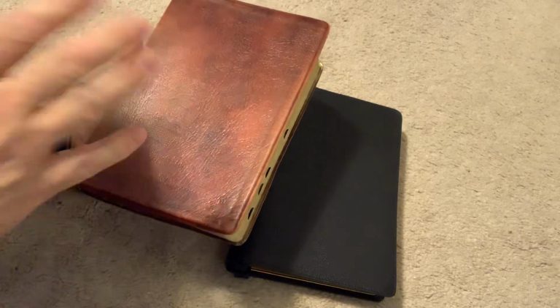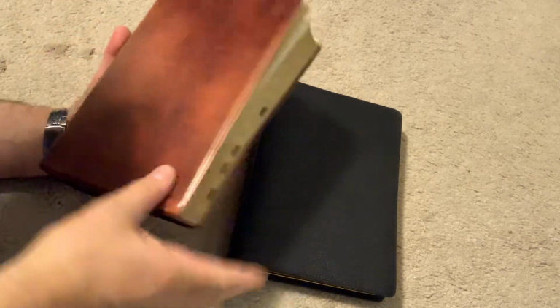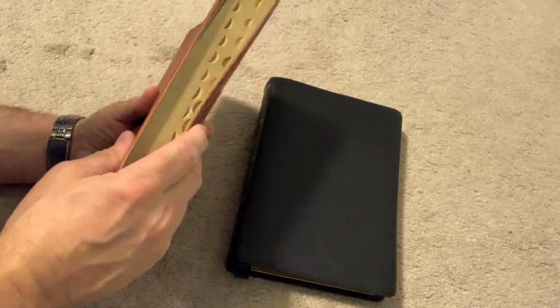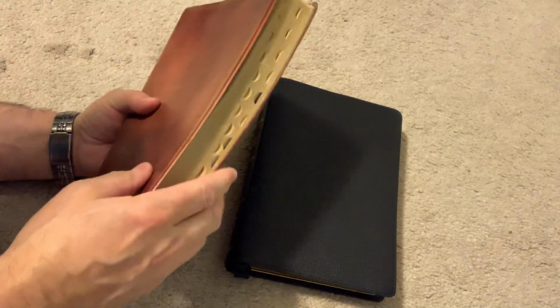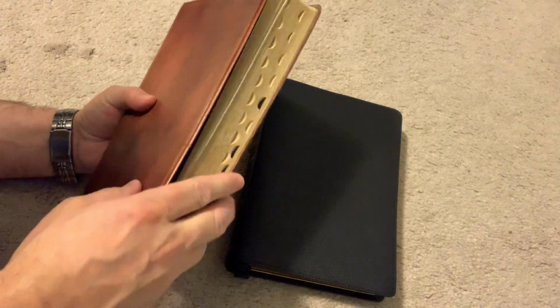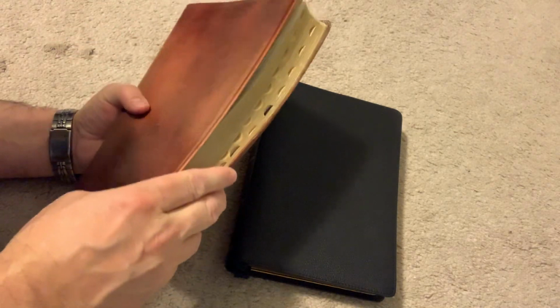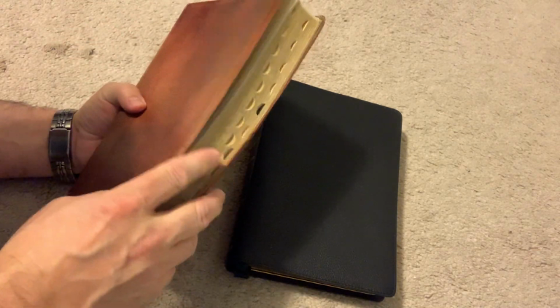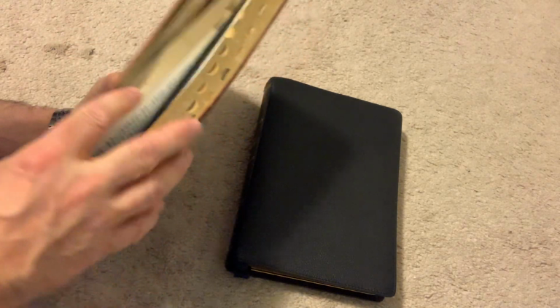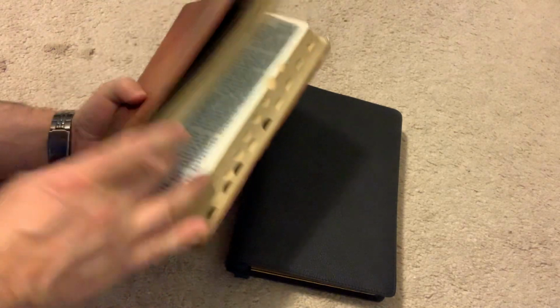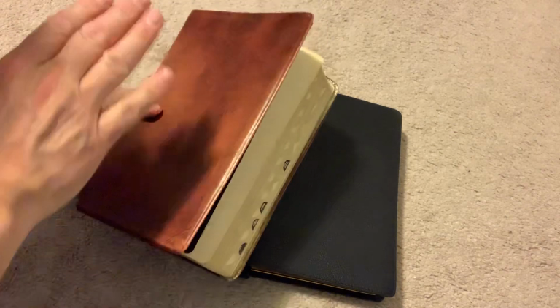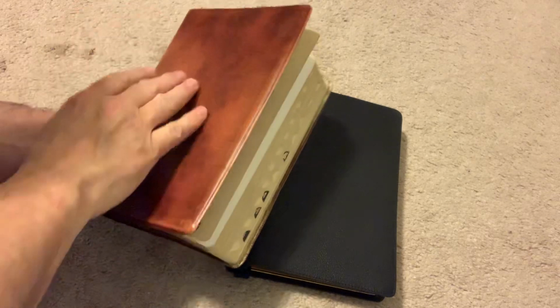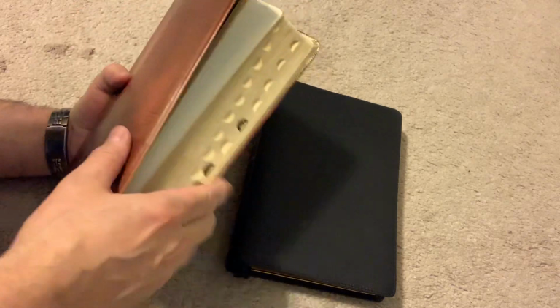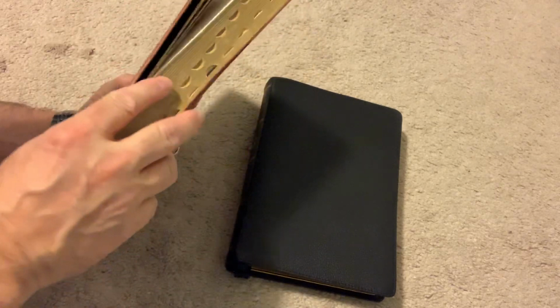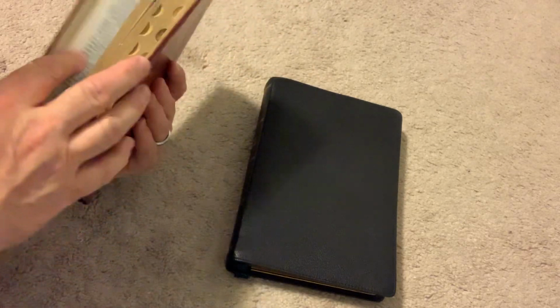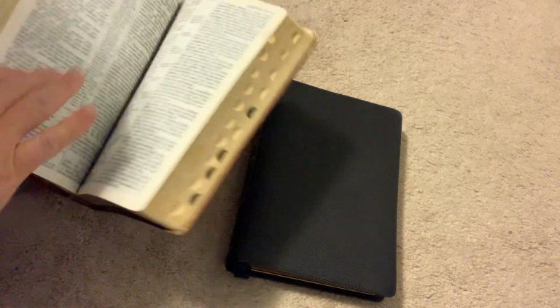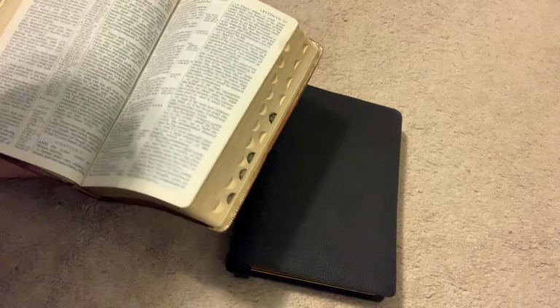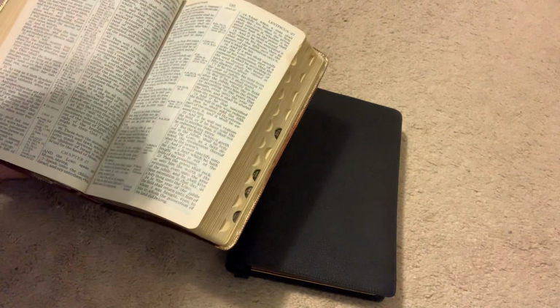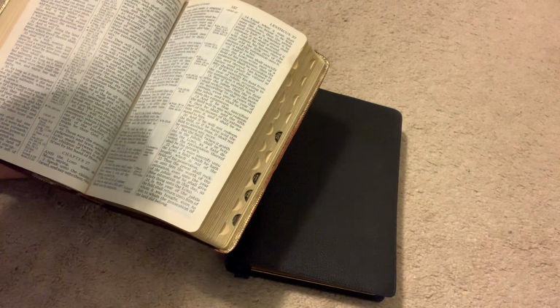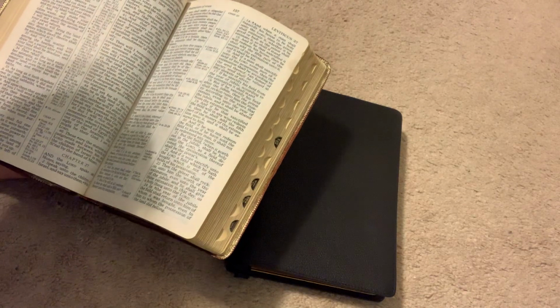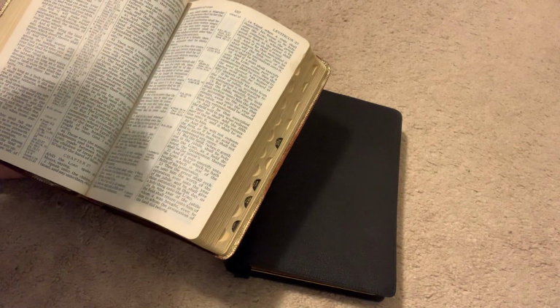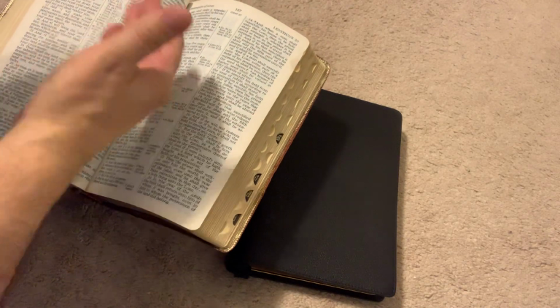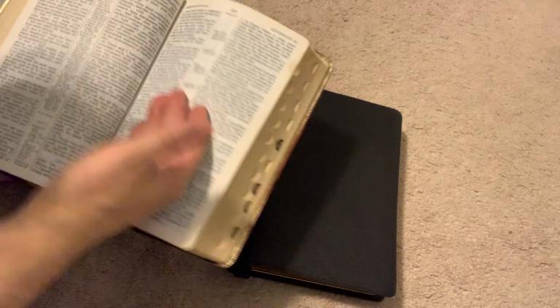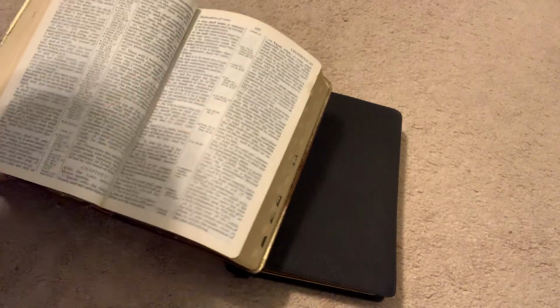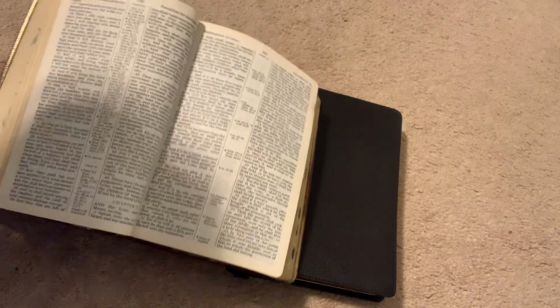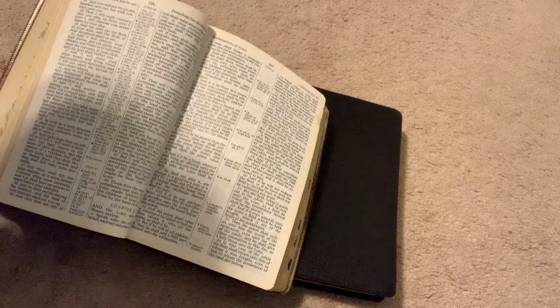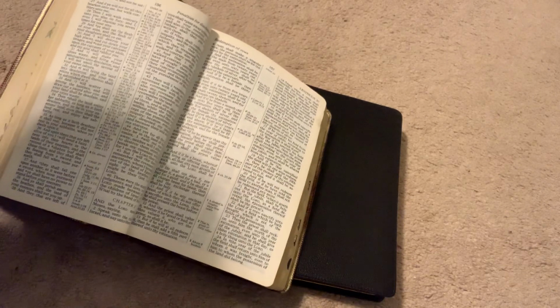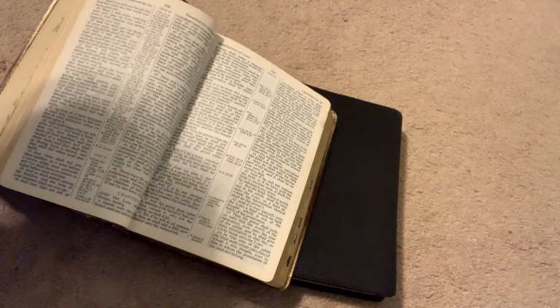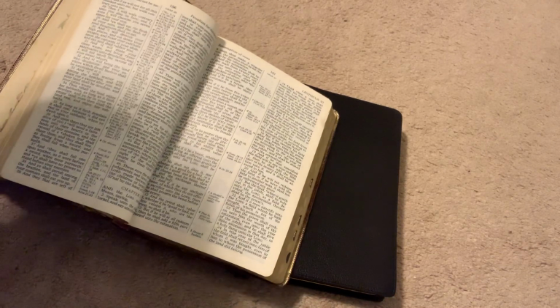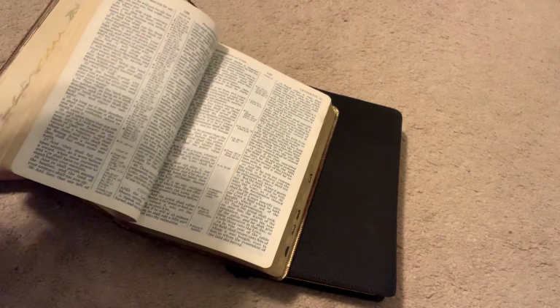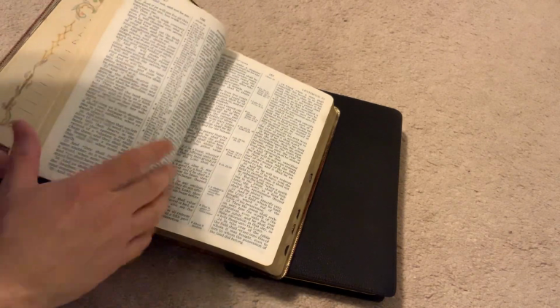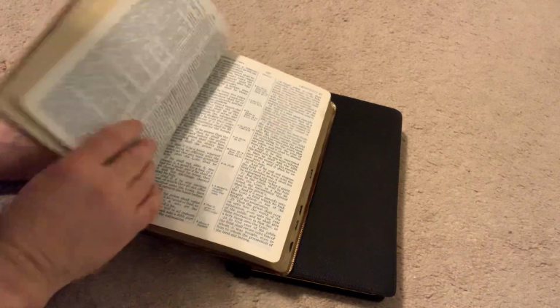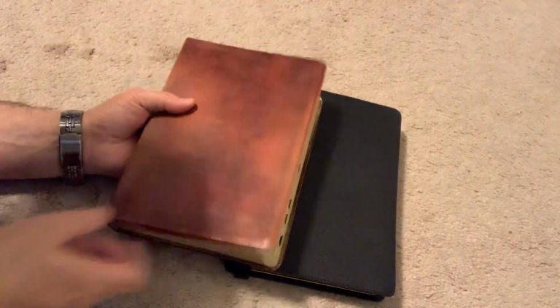I'm a sentimental guy. Just to hold where he had the Bible and to read the very words off the same page as my dad would read — very nice.